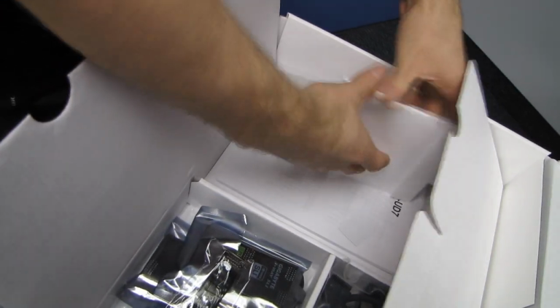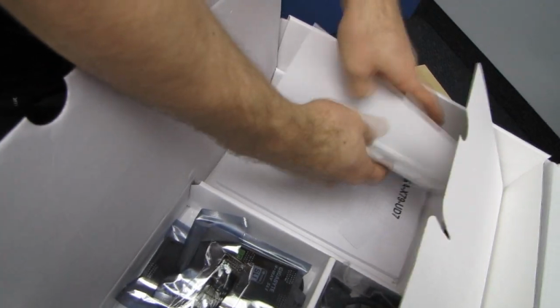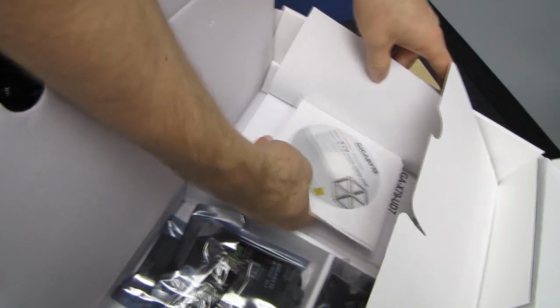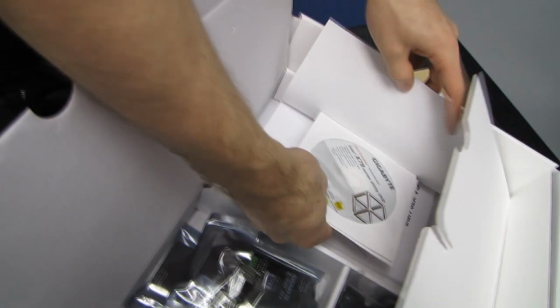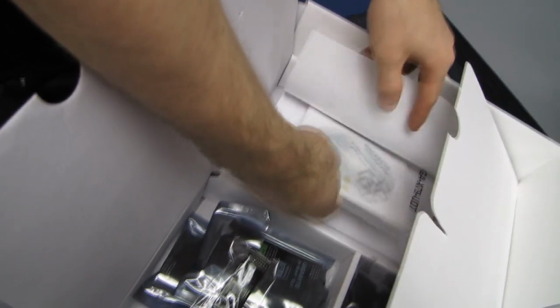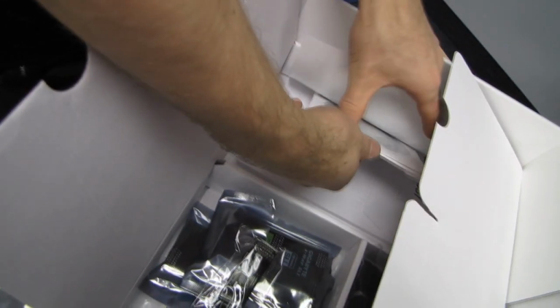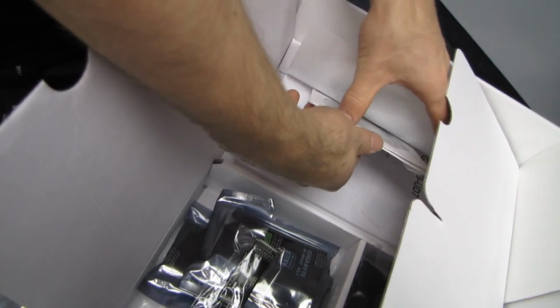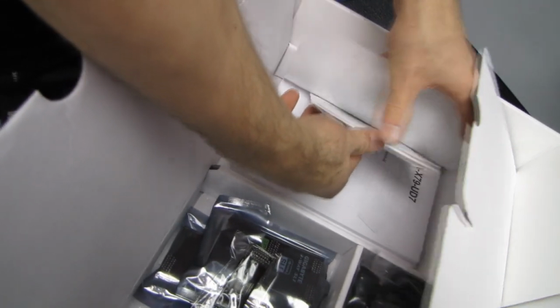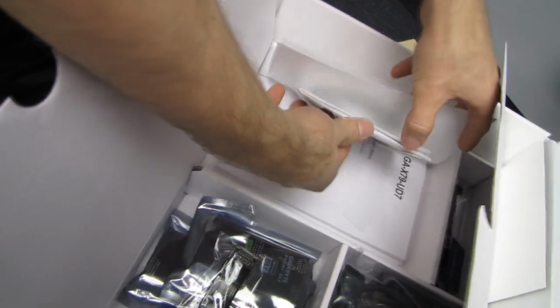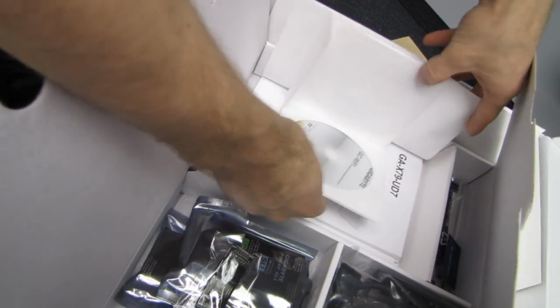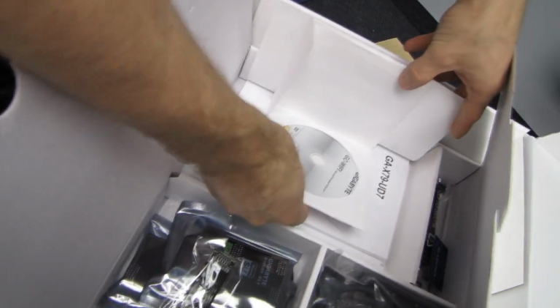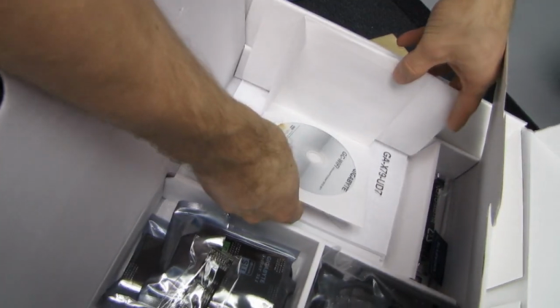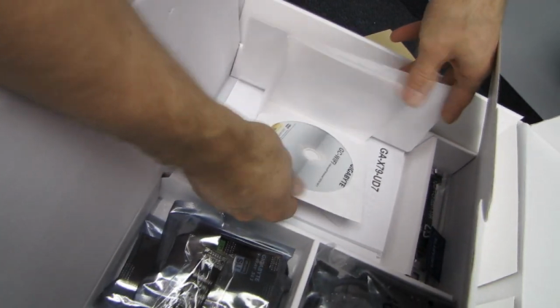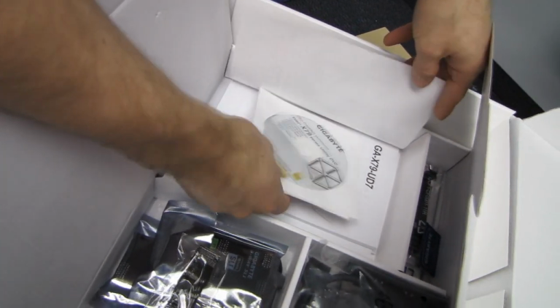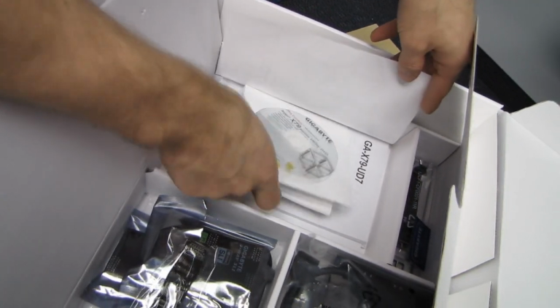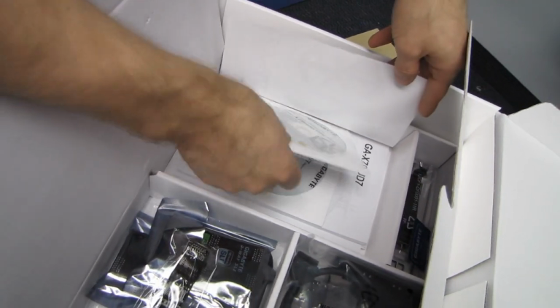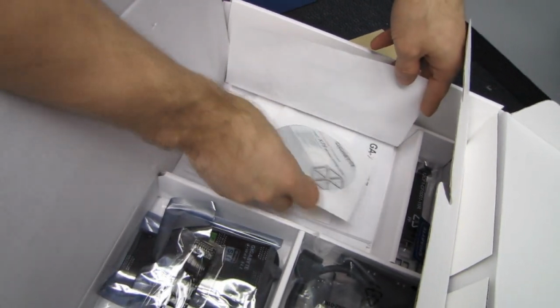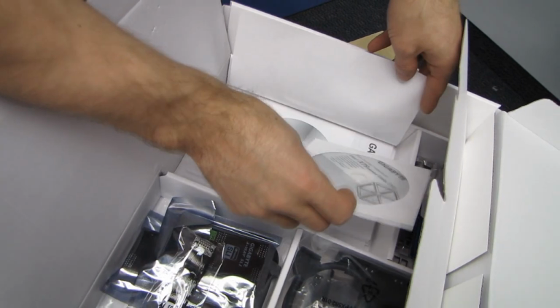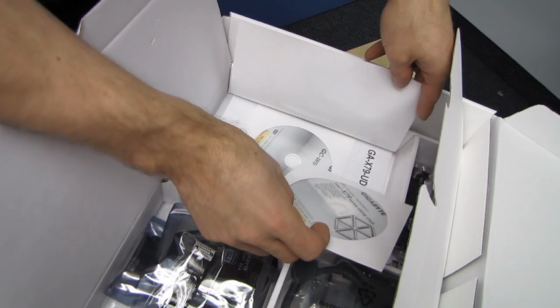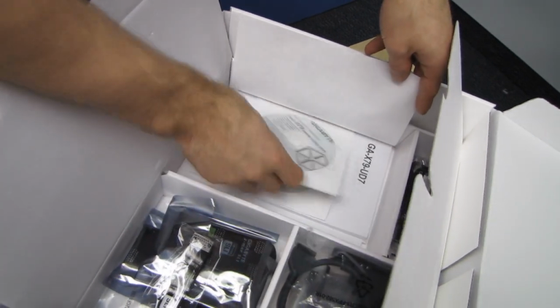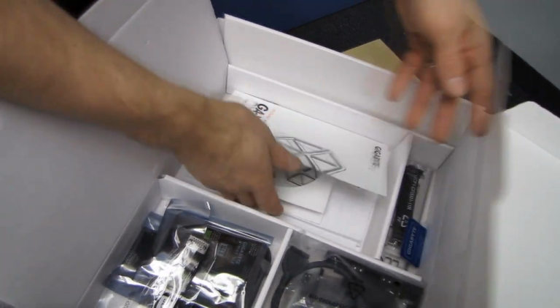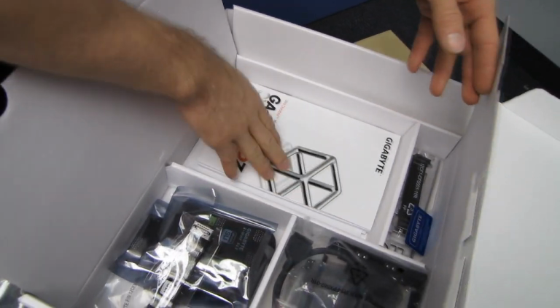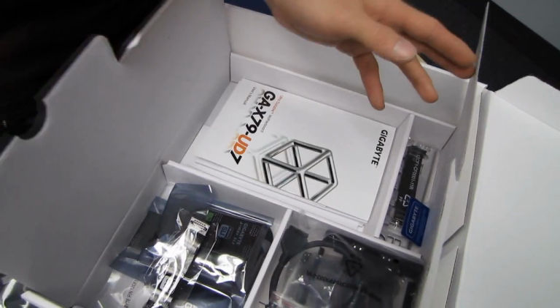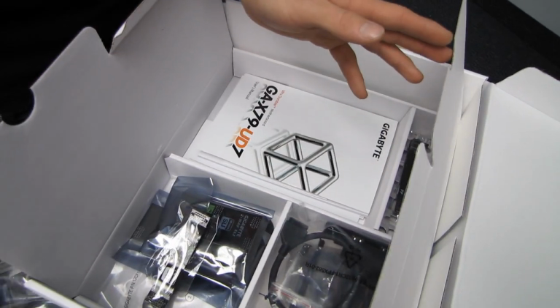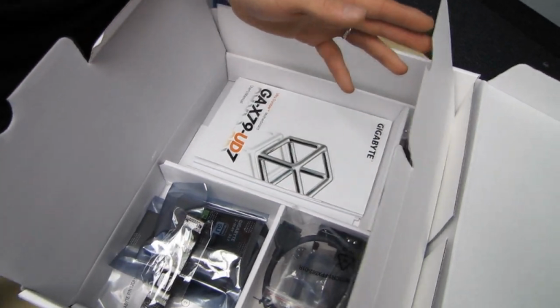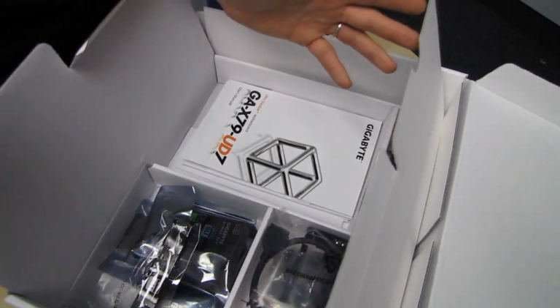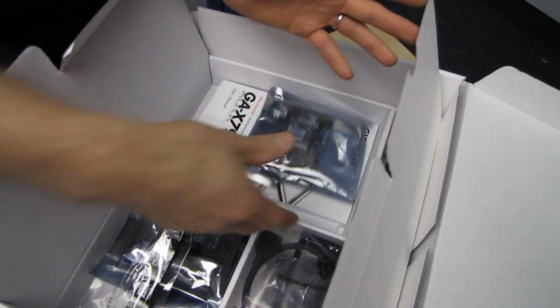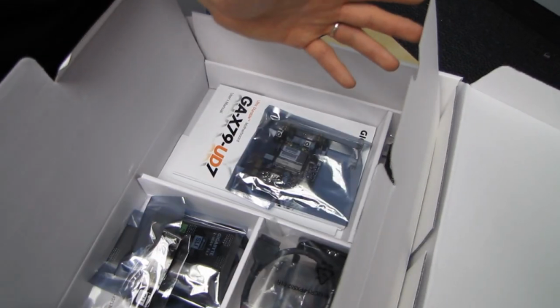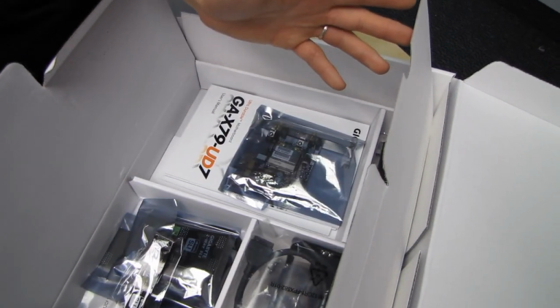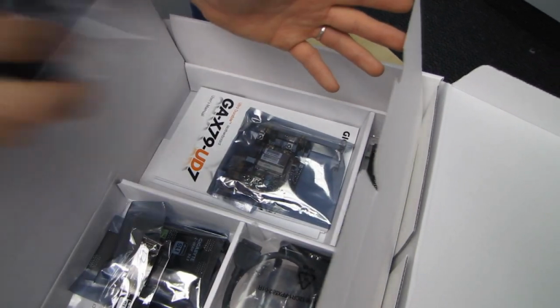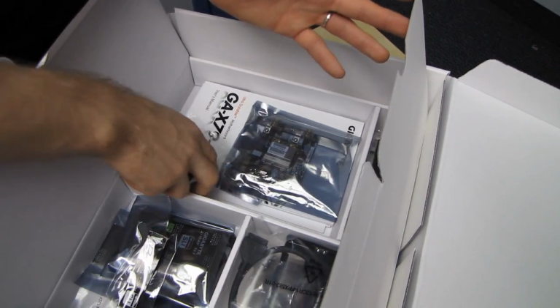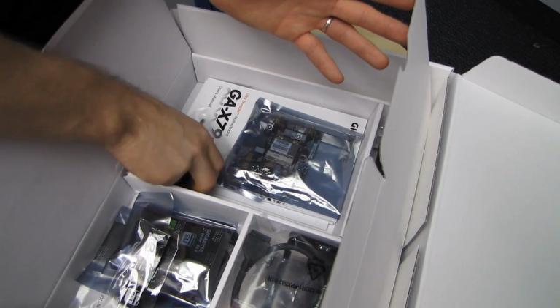And finally a Dolby sticker, a utility DVD, and a wireless card driver DVD — which you don't need because you can download the latest drivers off the Gigabyte website.